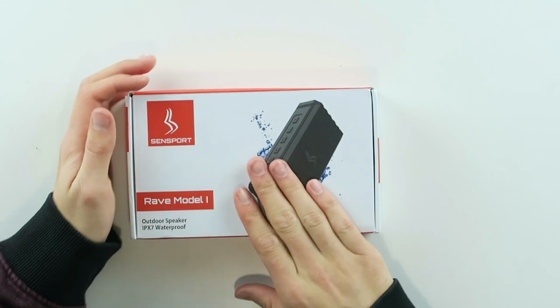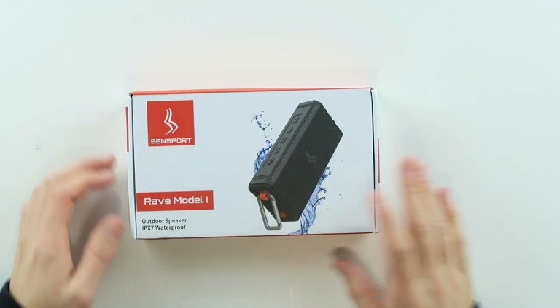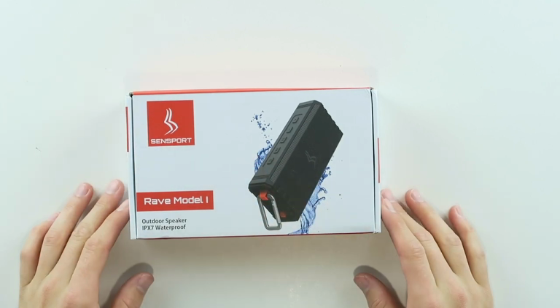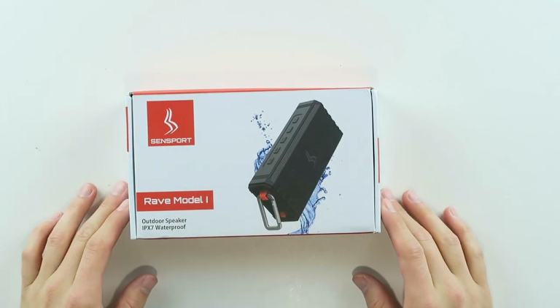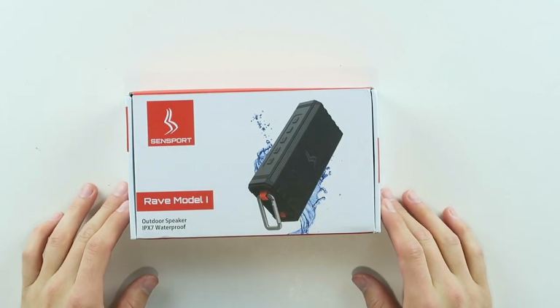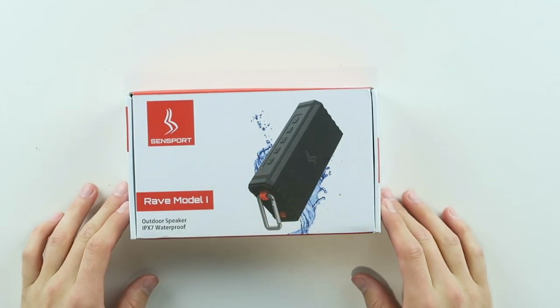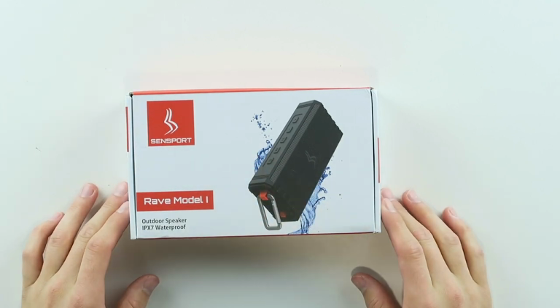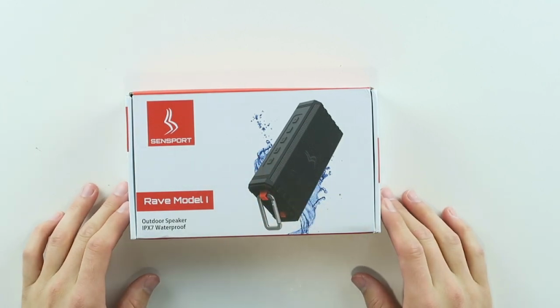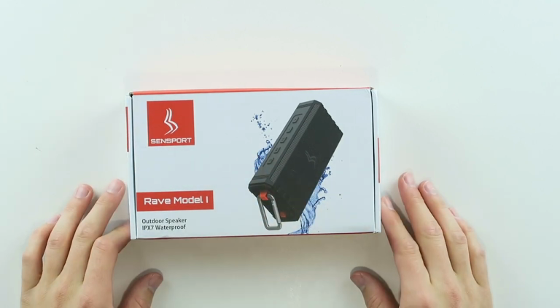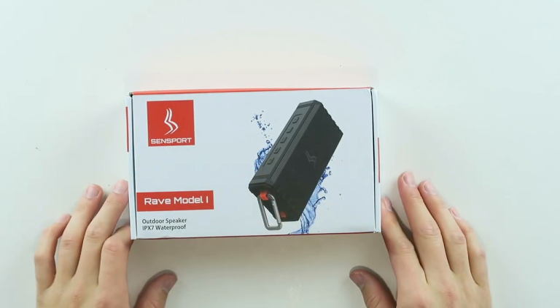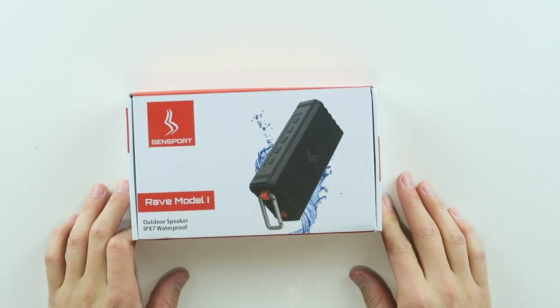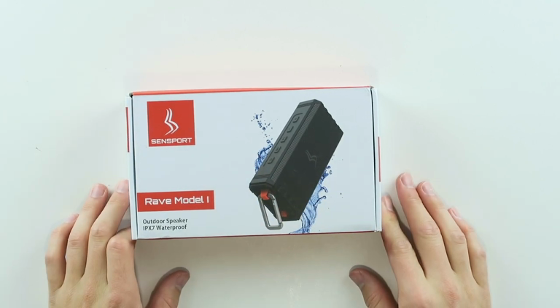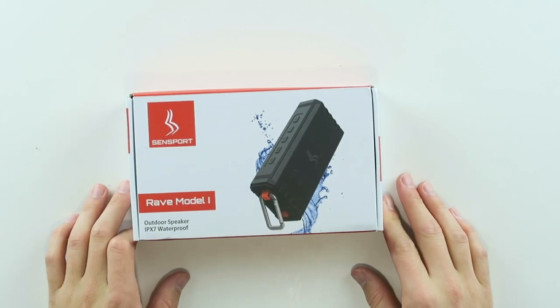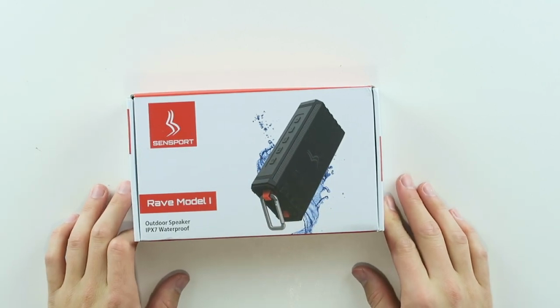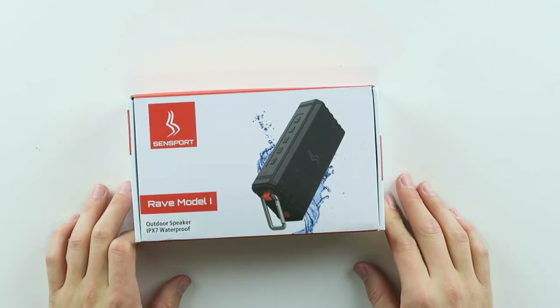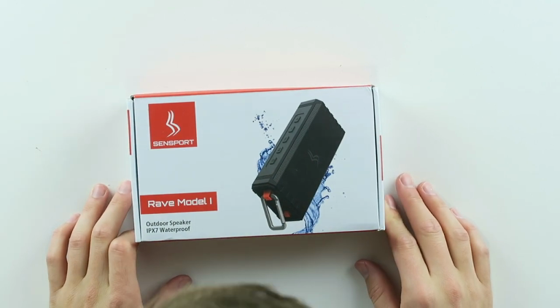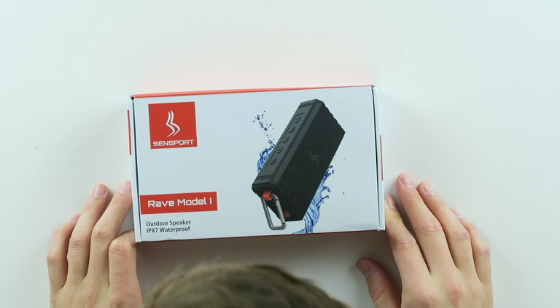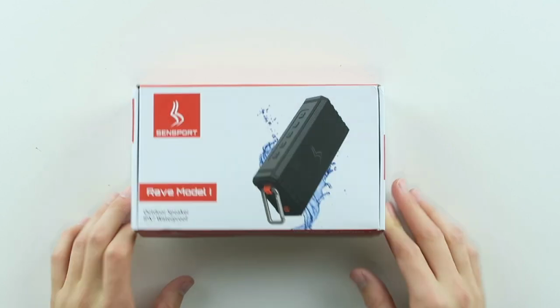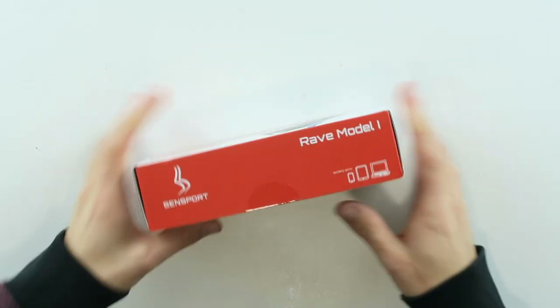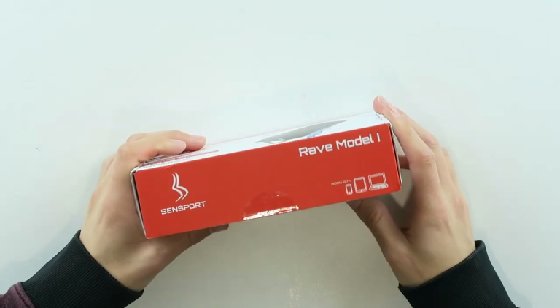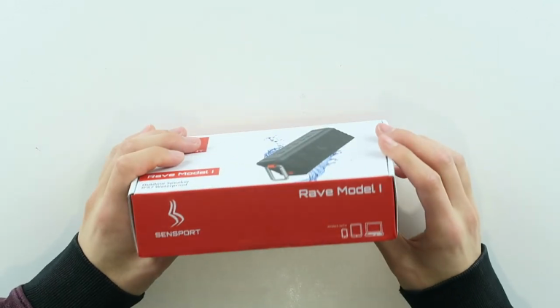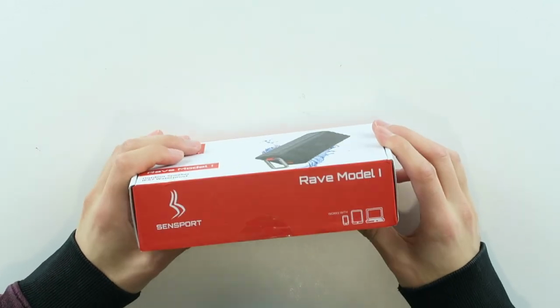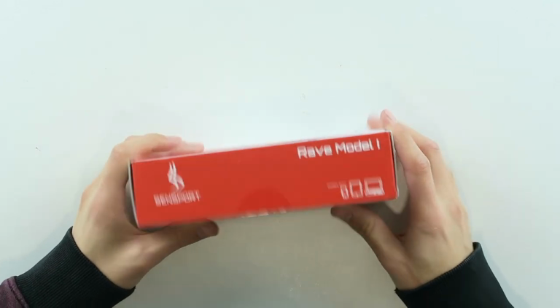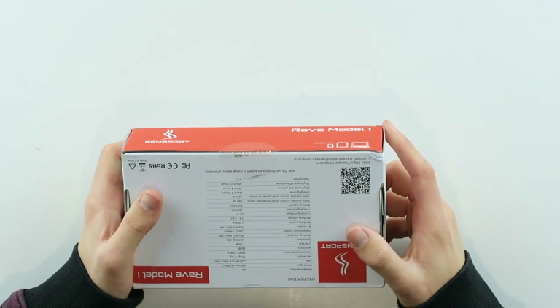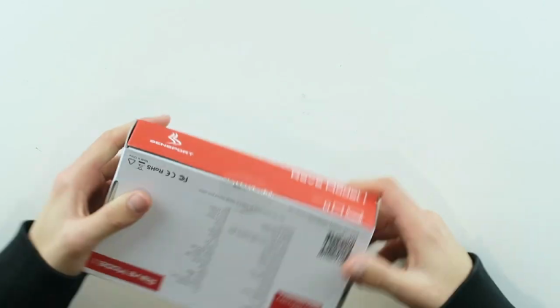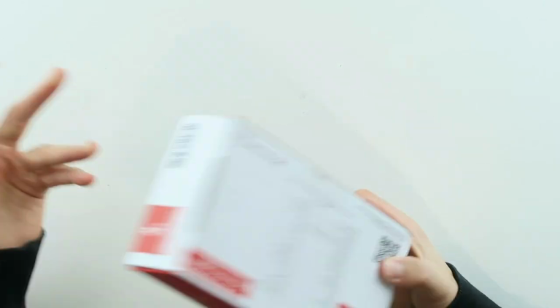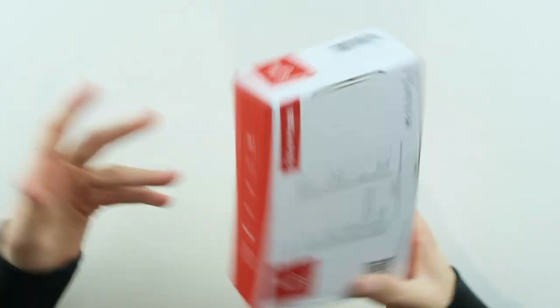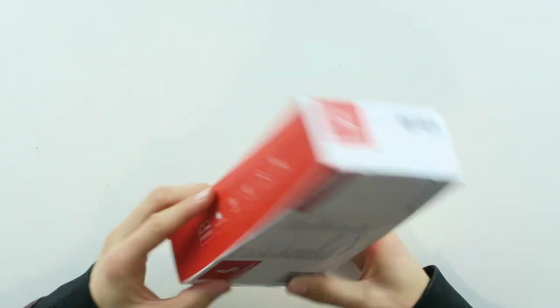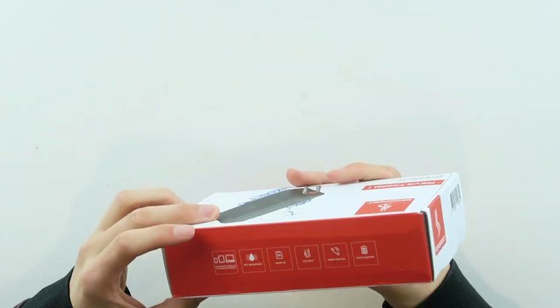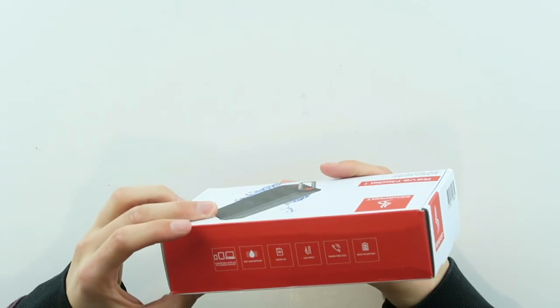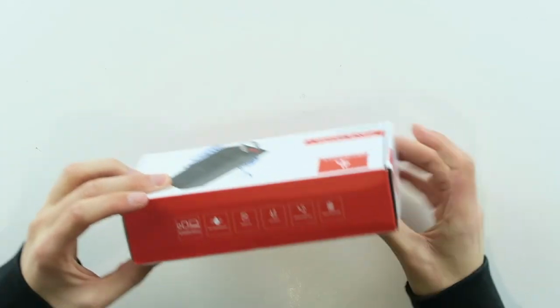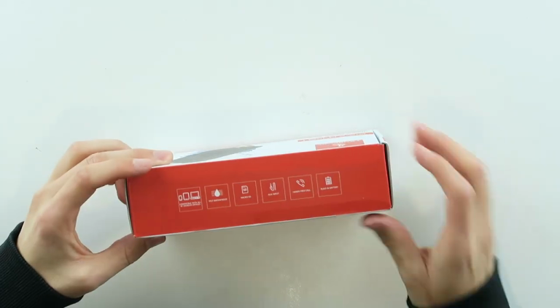So in front of me I have the Rave Model 1 Outdoor IPX7 Waterproof Speaker. This is an outdoor speaker, completely waterproof.